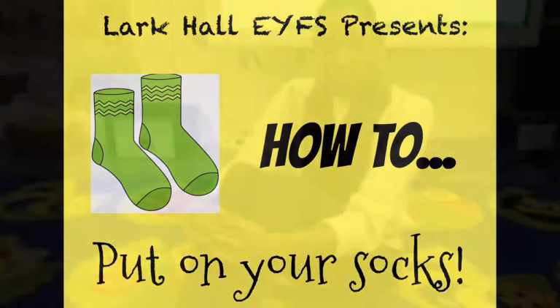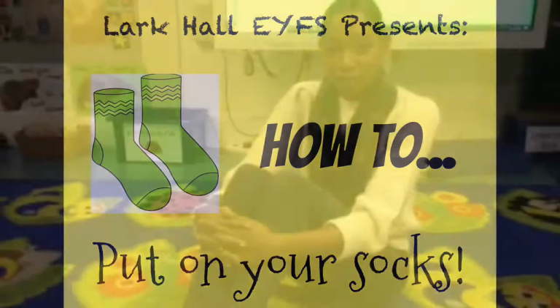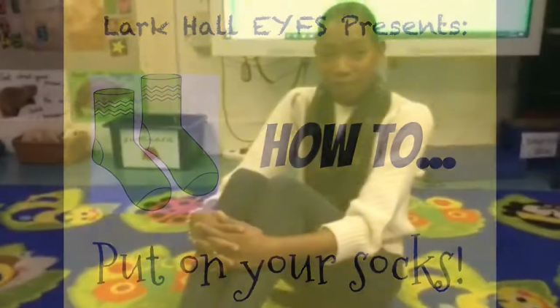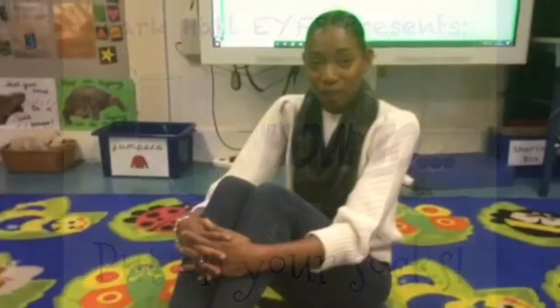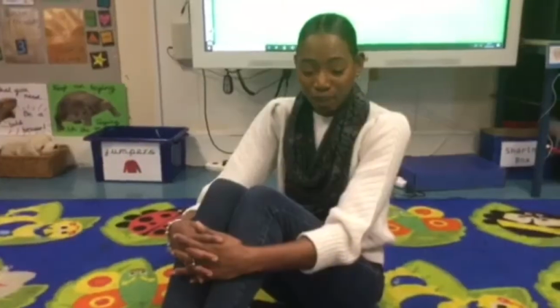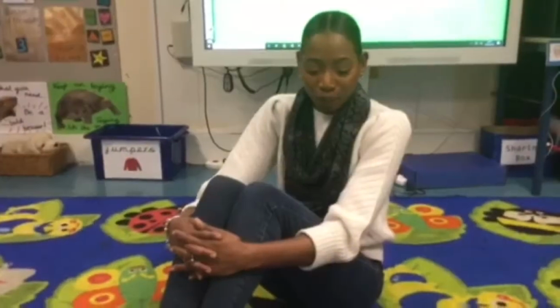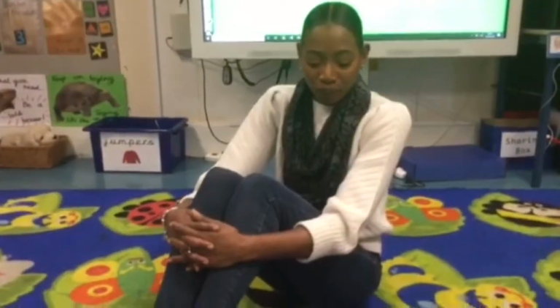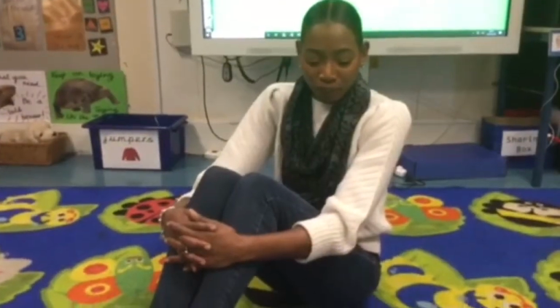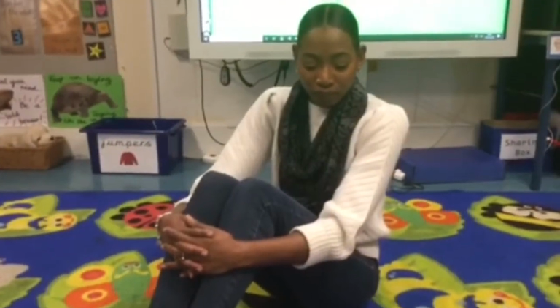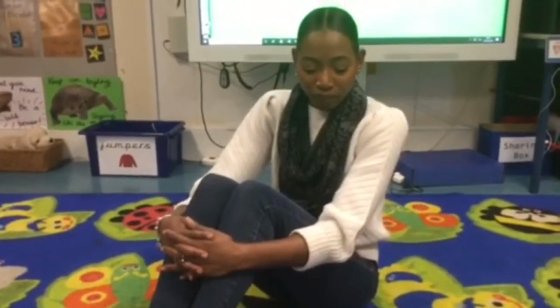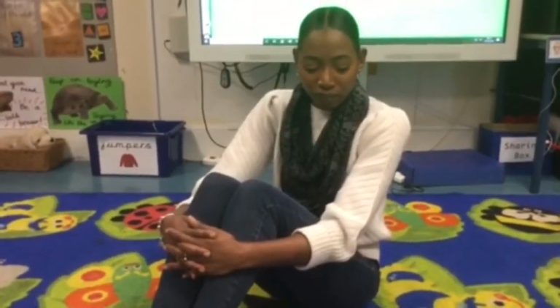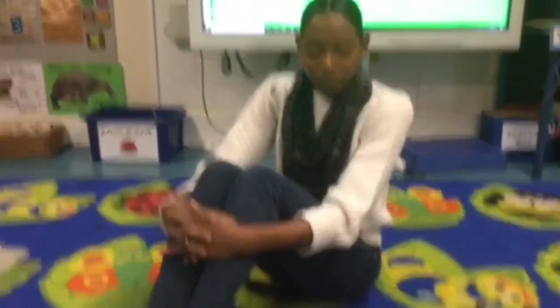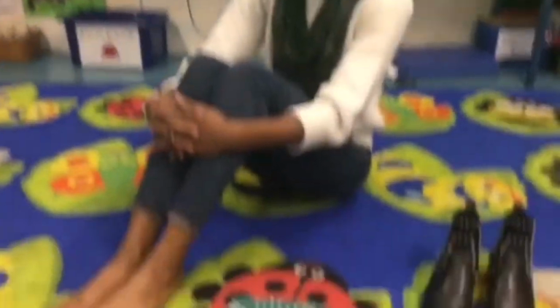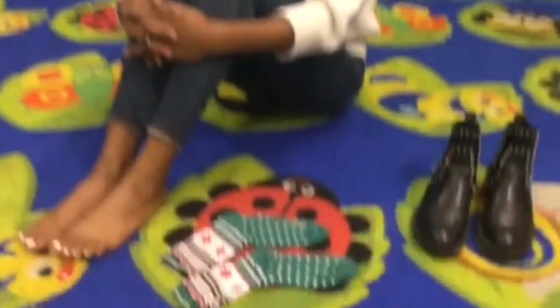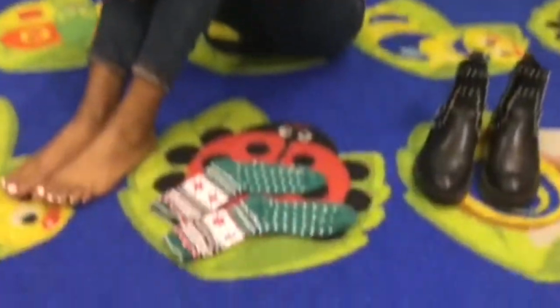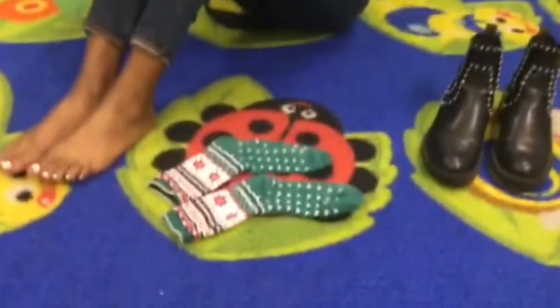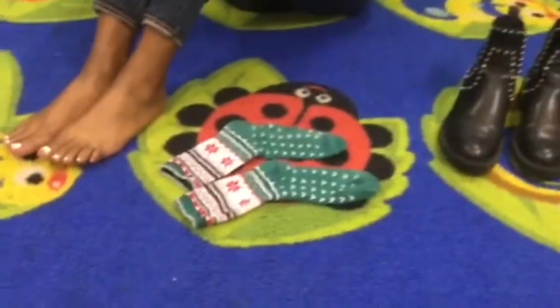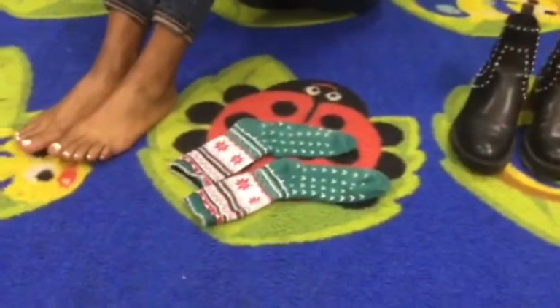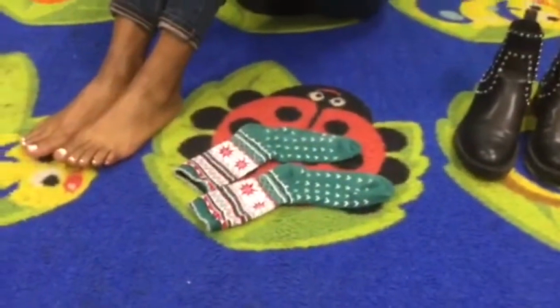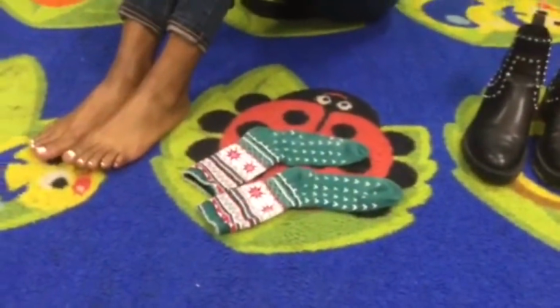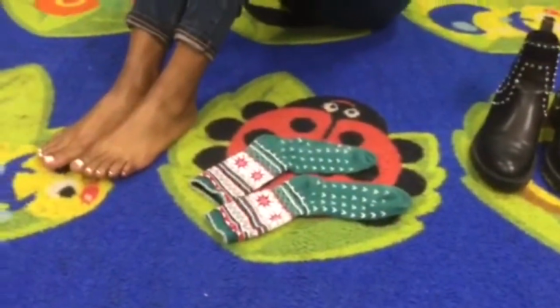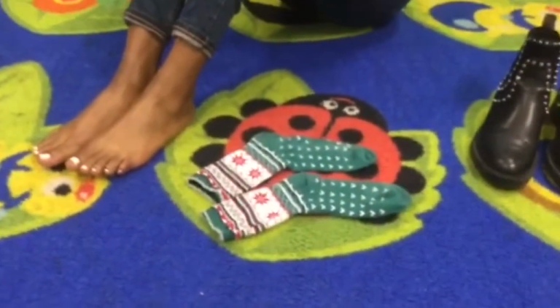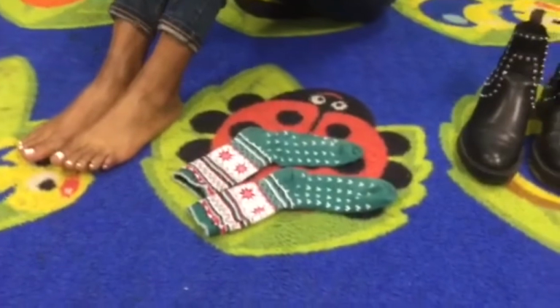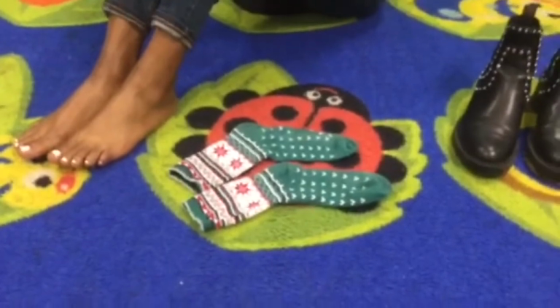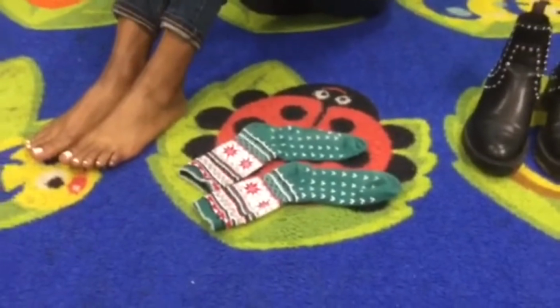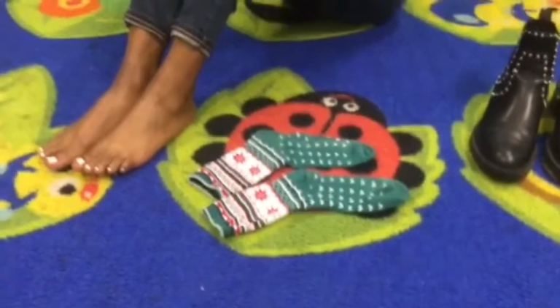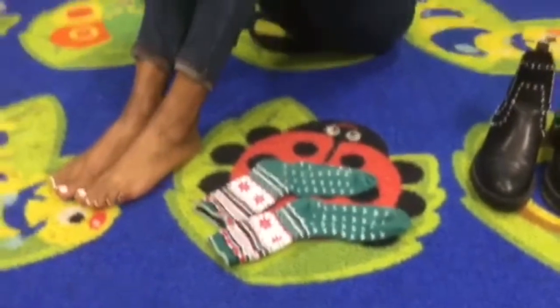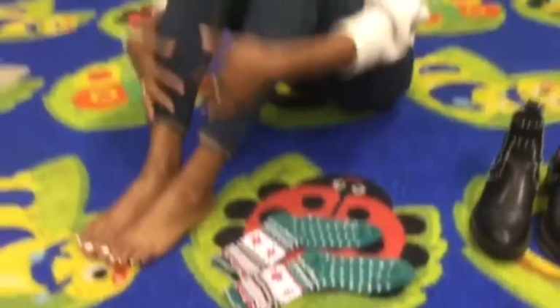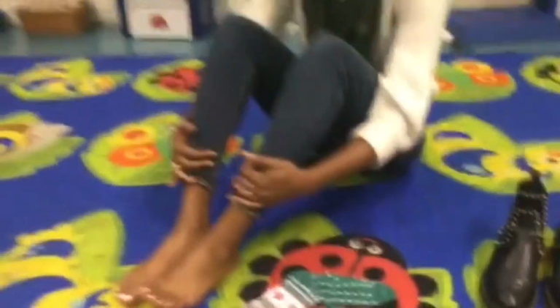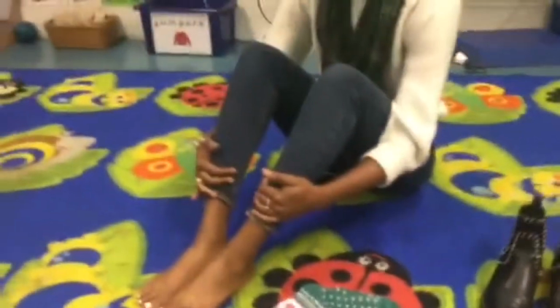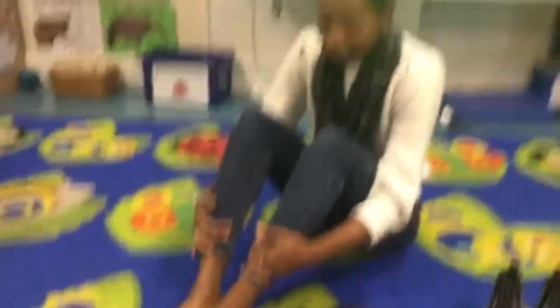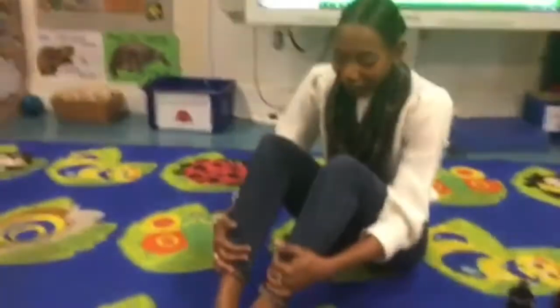So today we're going to be learning to put our socks on independently. Katrina, can you show us how you put your socks on? Okay.